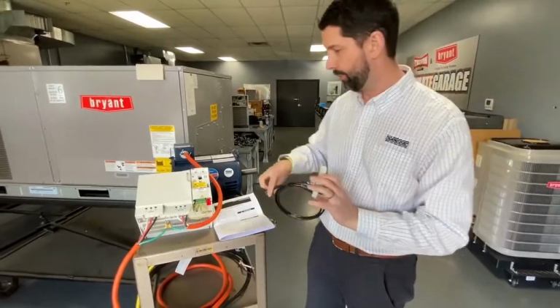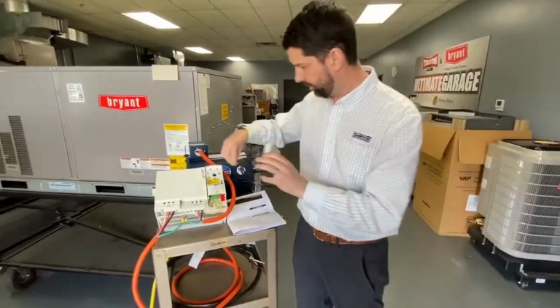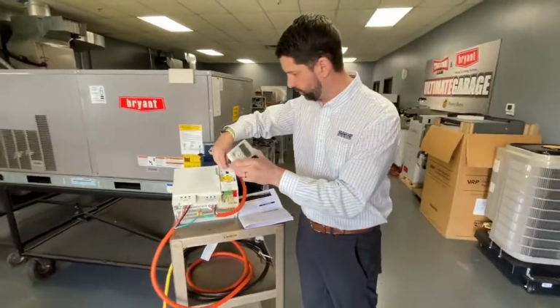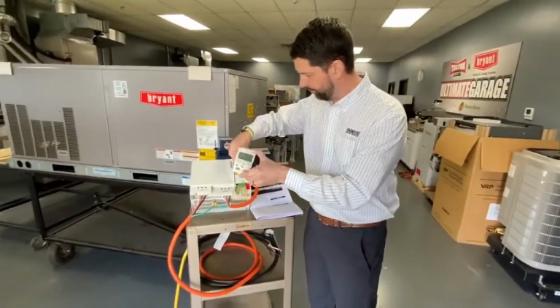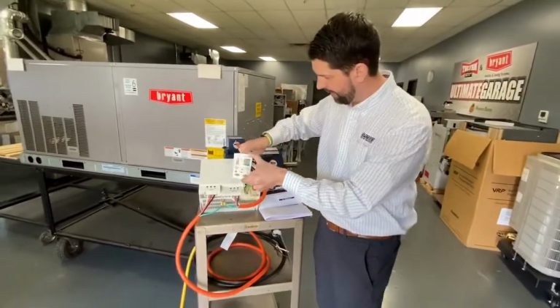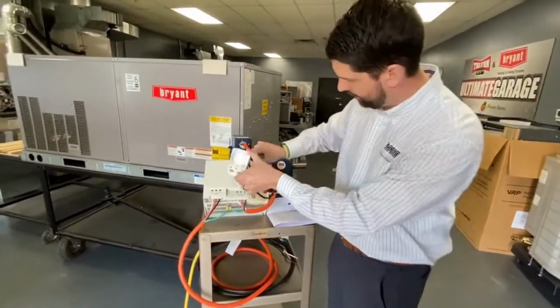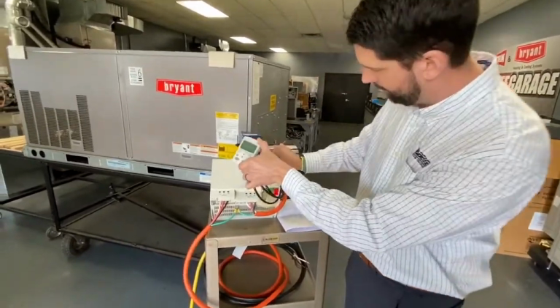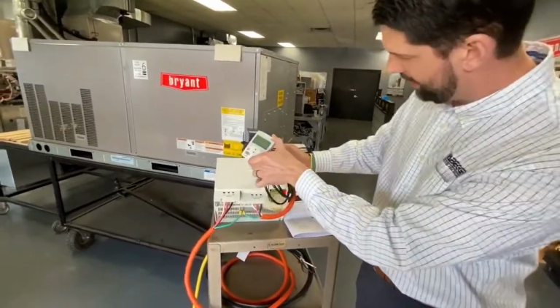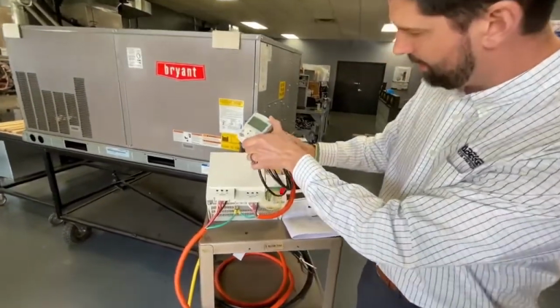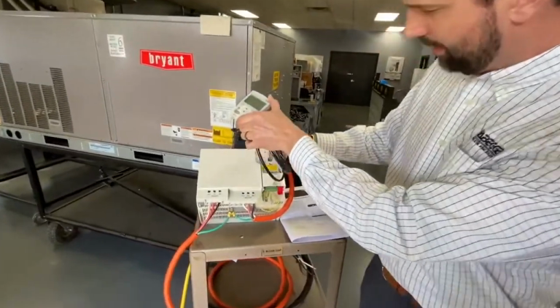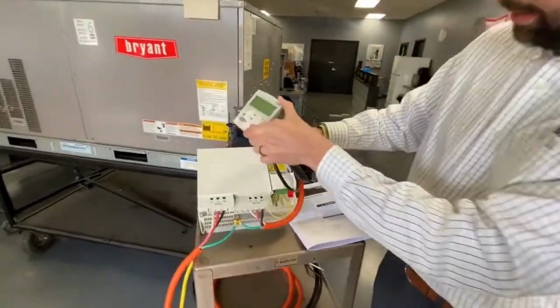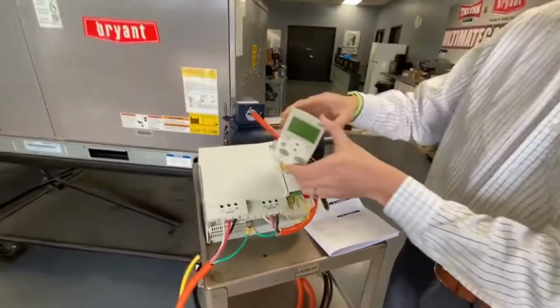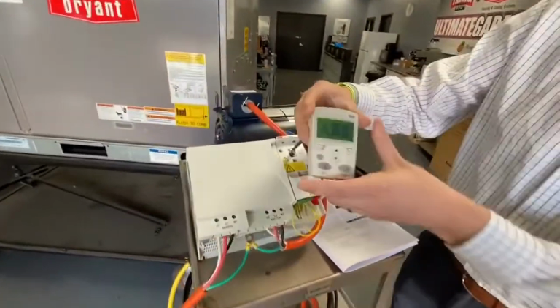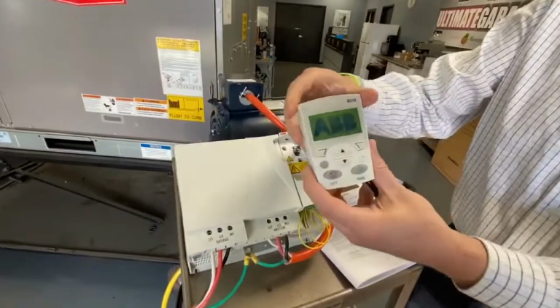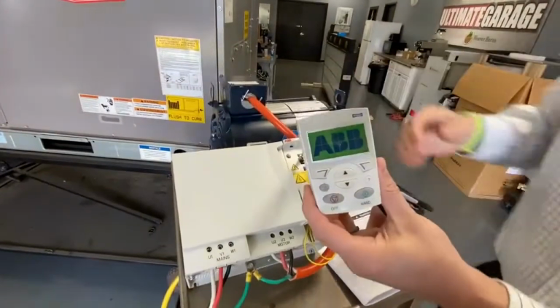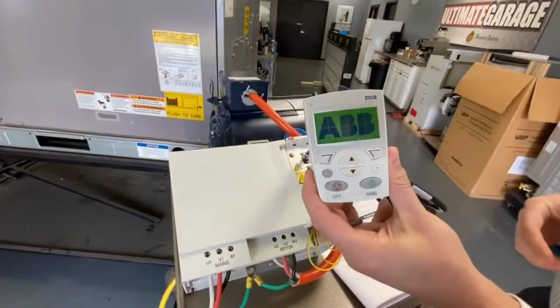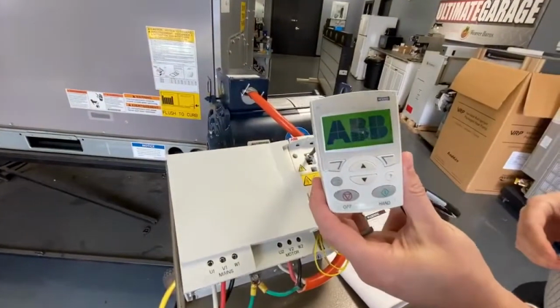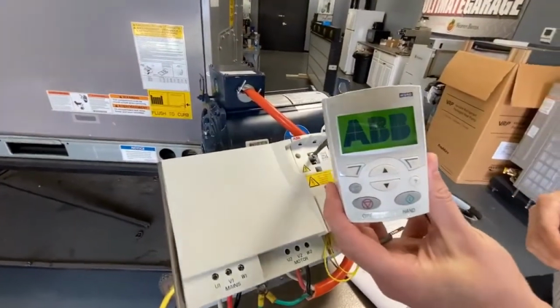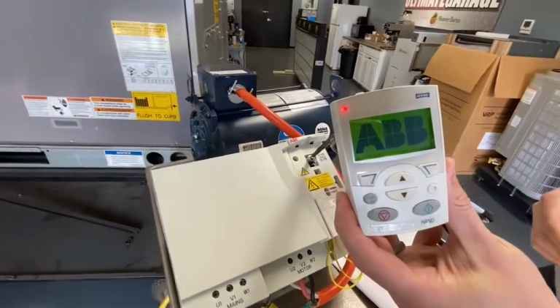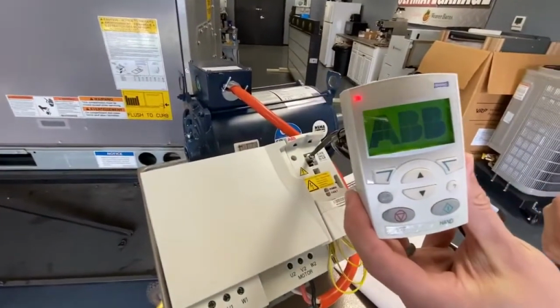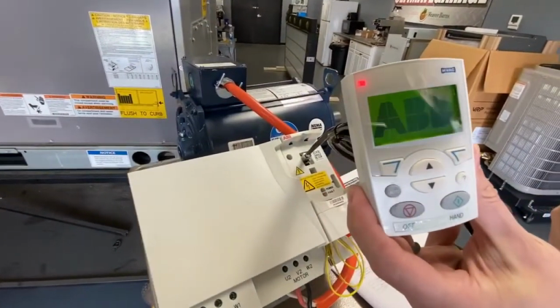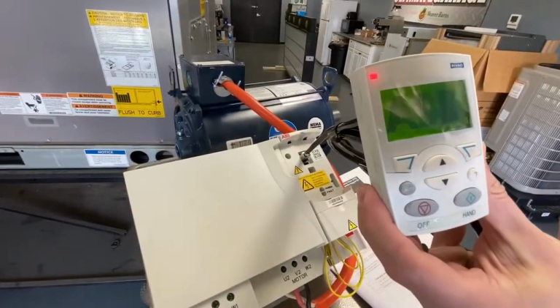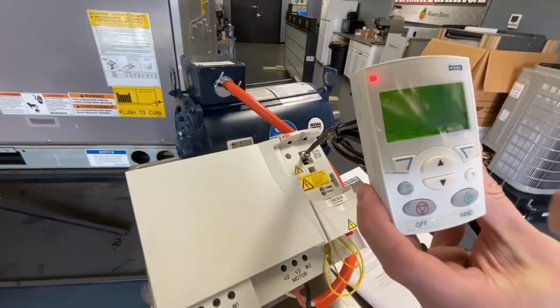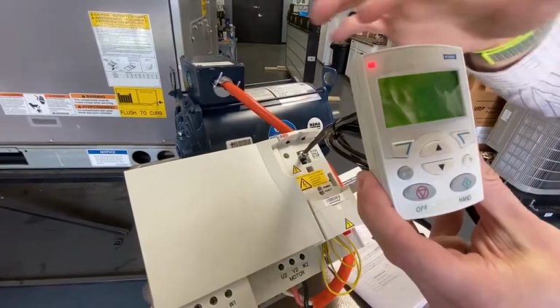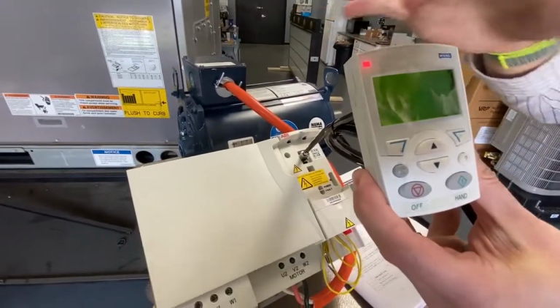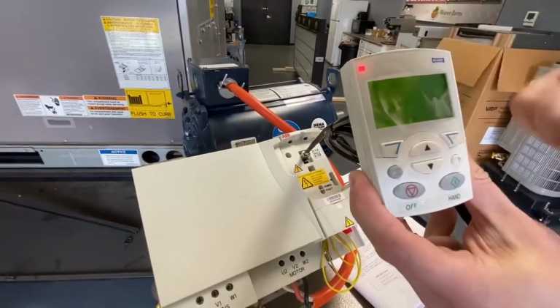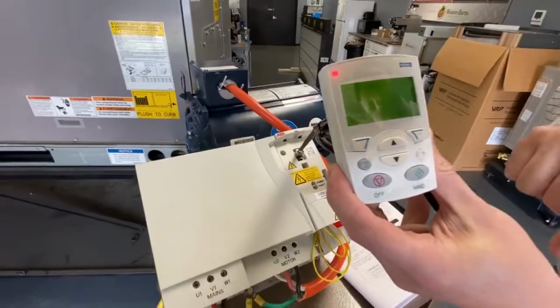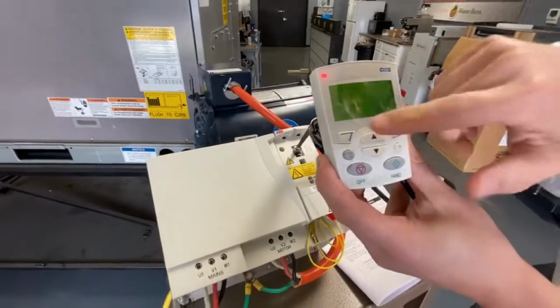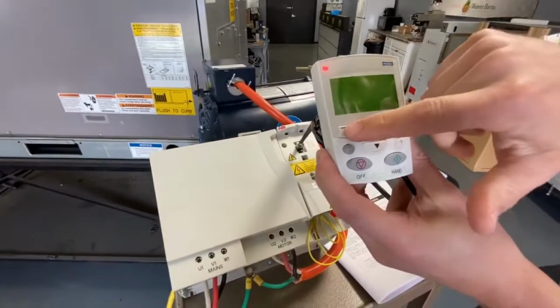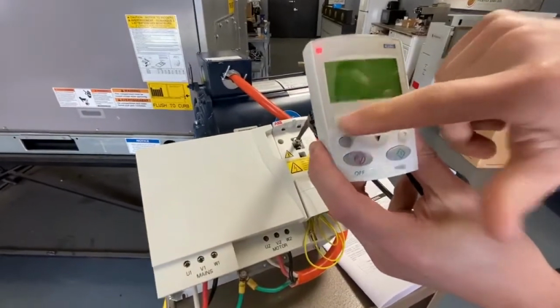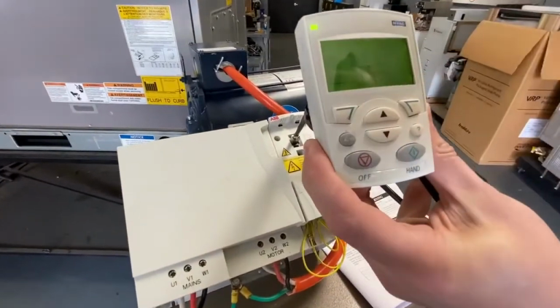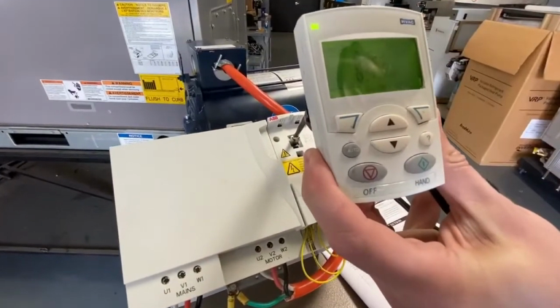When you plug this weatherproof cable in for the first time into this drive, the keypad will actually light up, and then you can see there's actually a red fault there. So we're going to reset that.